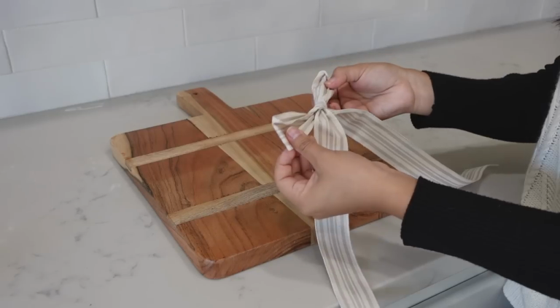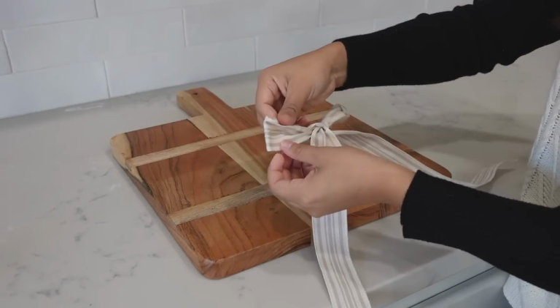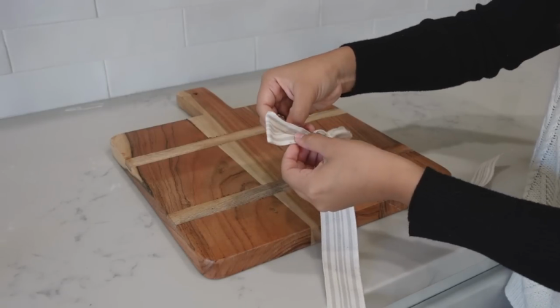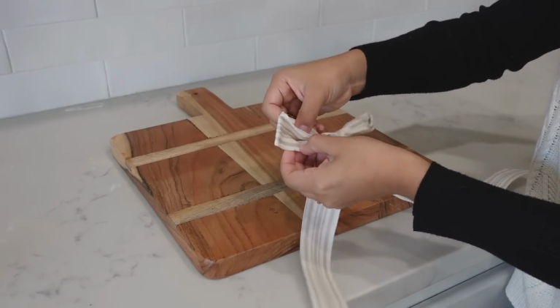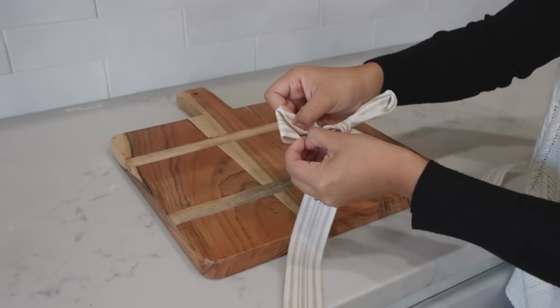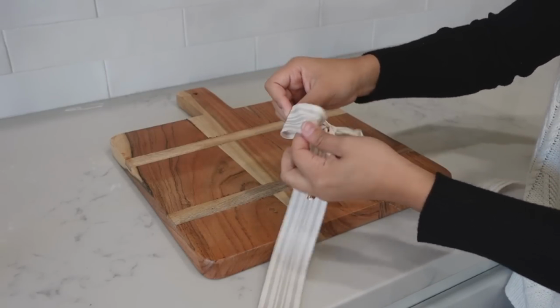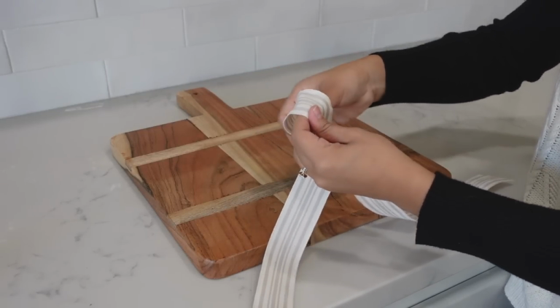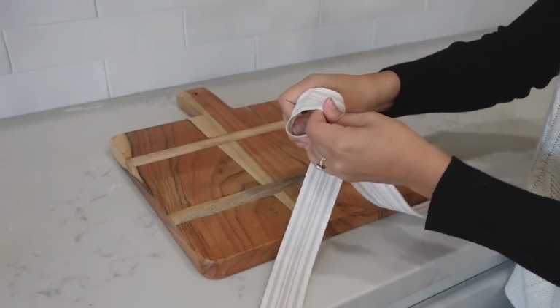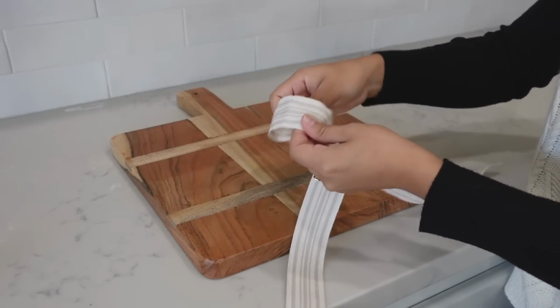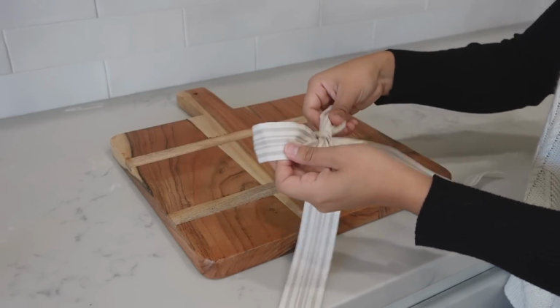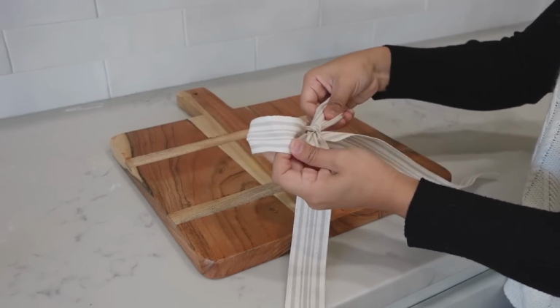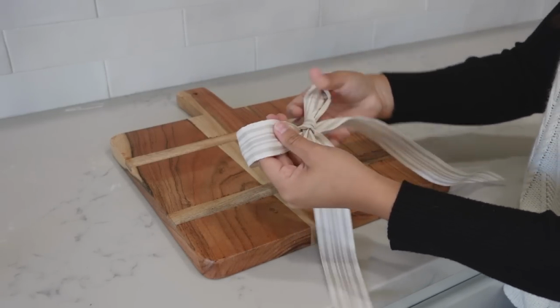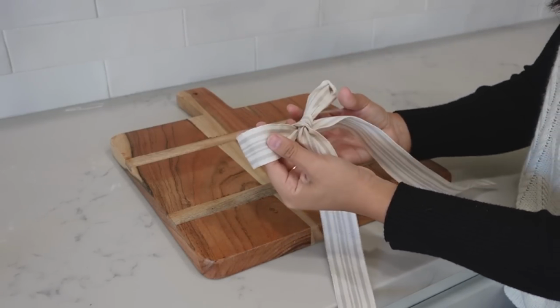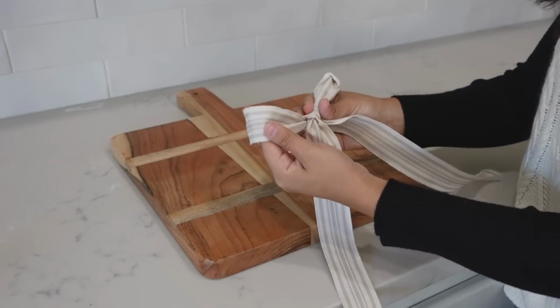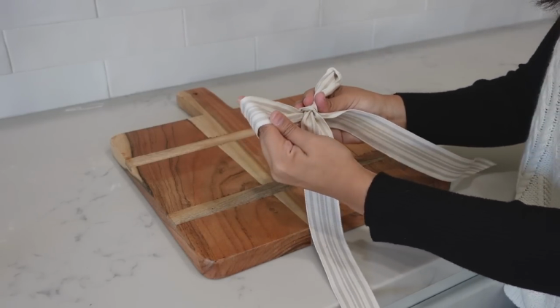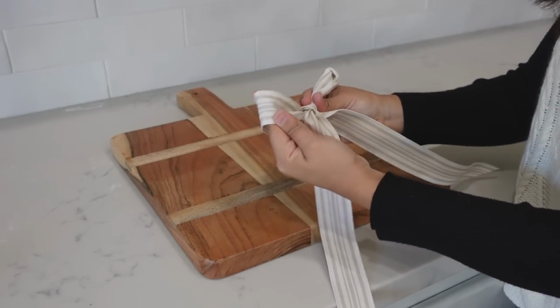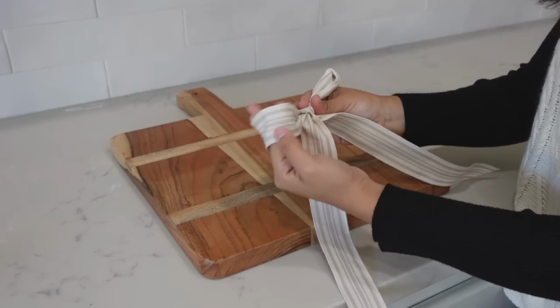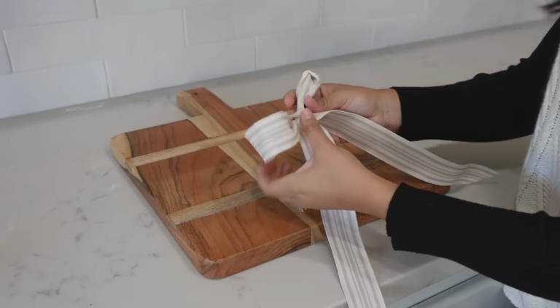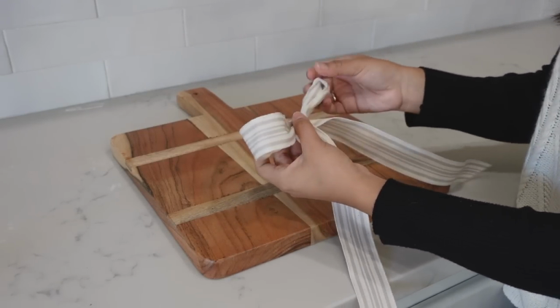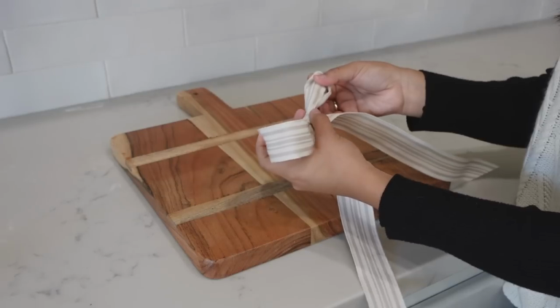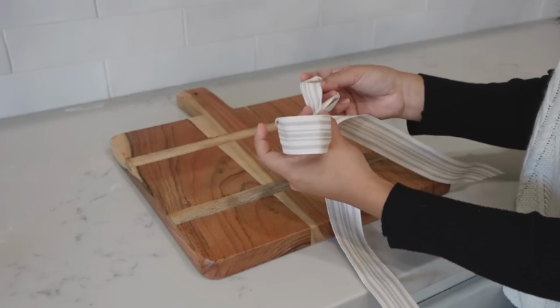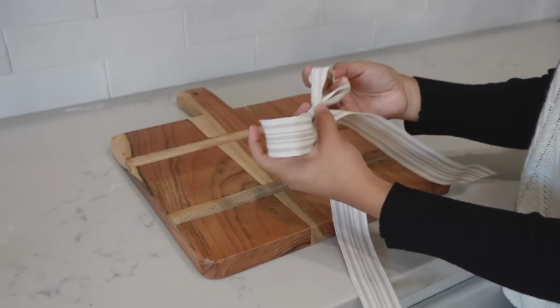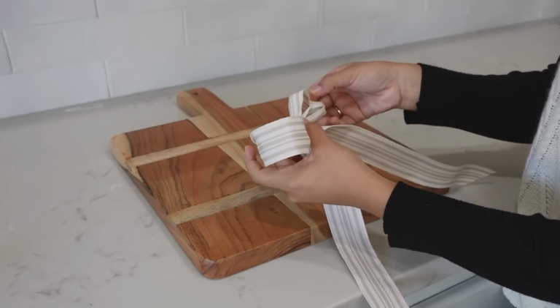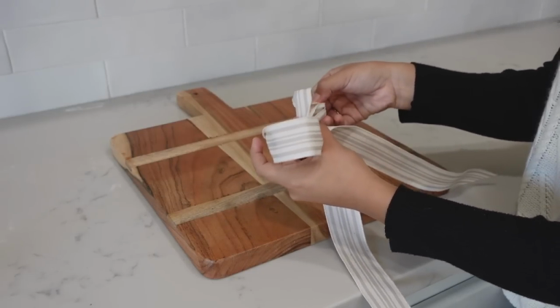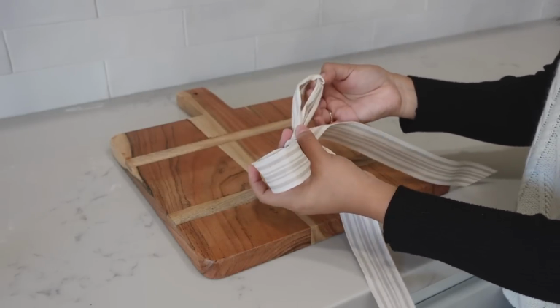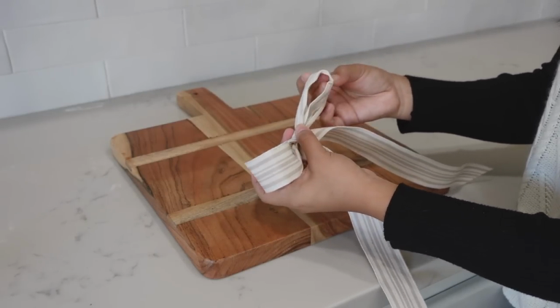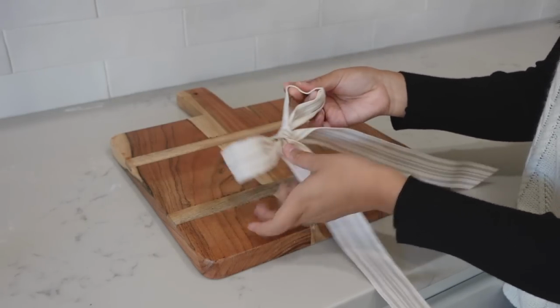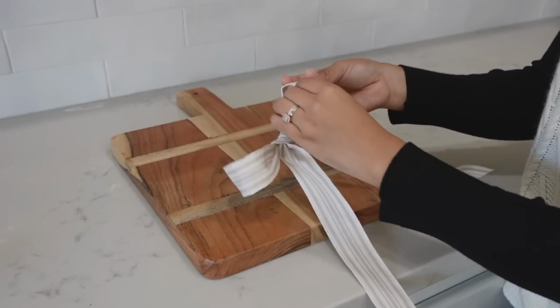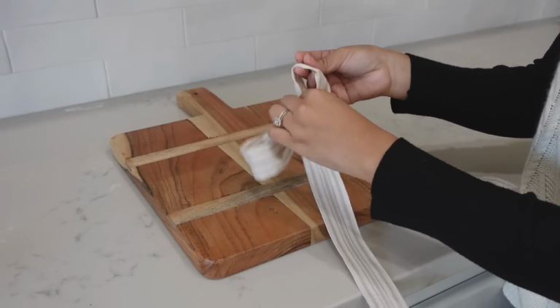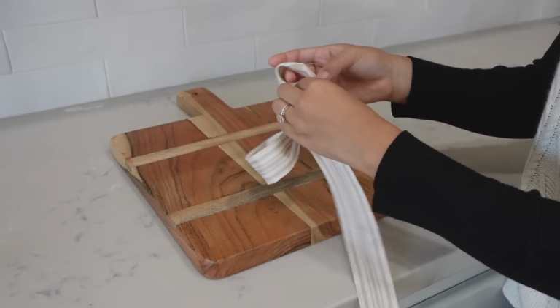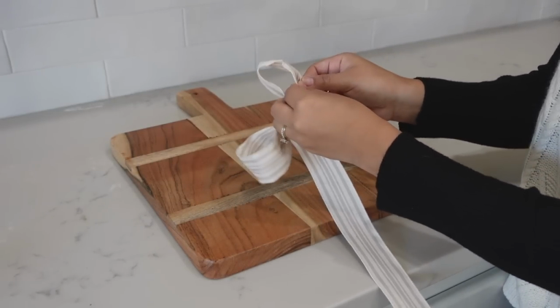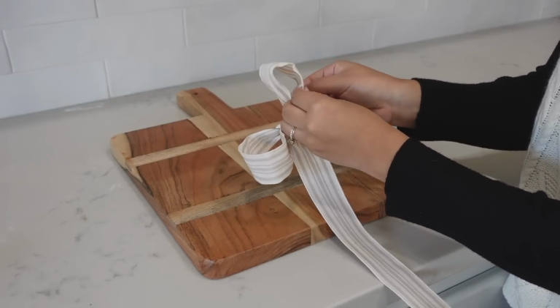I decided to add a ribbon to my board. I'm not a bow expert, but I basically tied it like you would do a shoelace and then I shaped it afterwards until I was happy with the look.